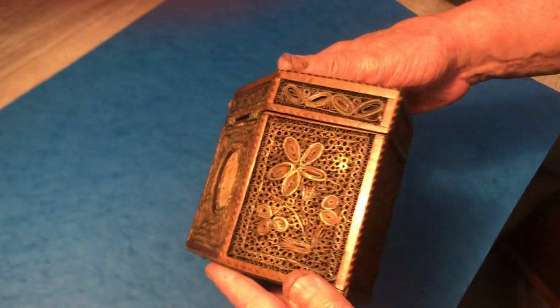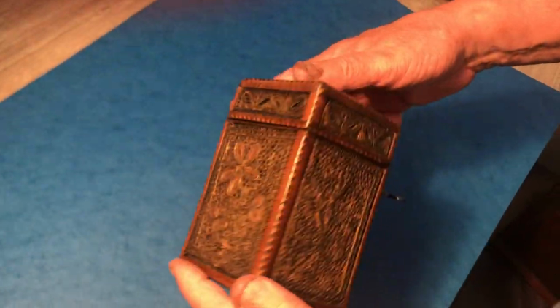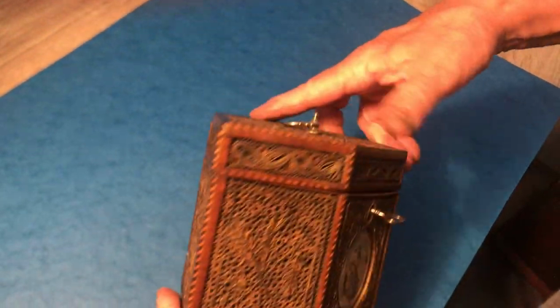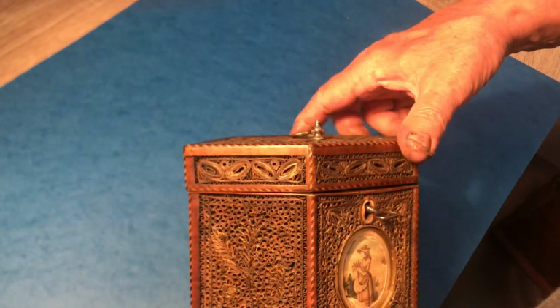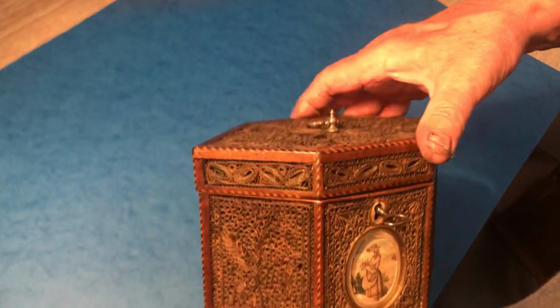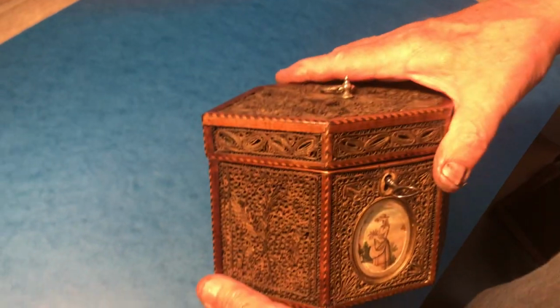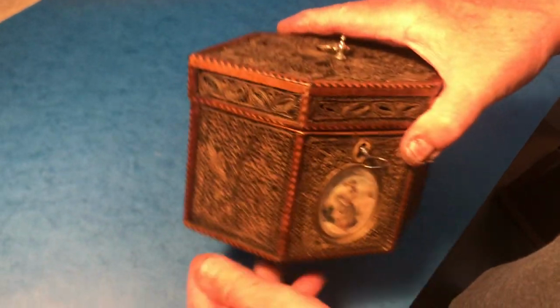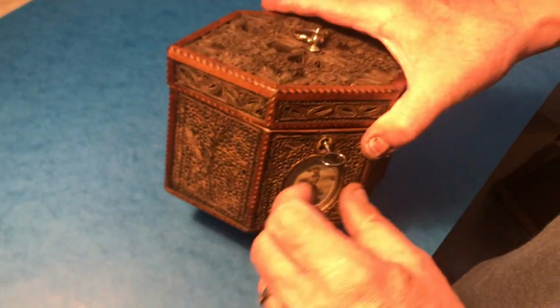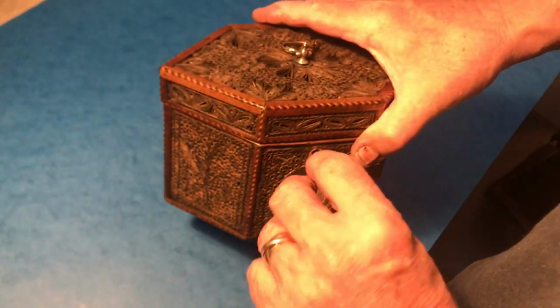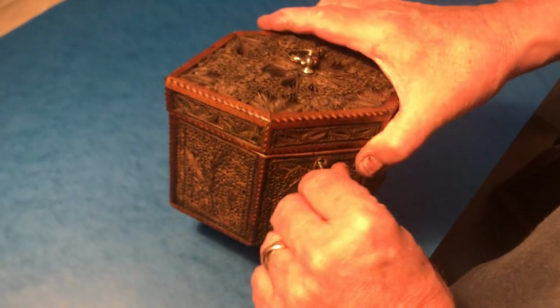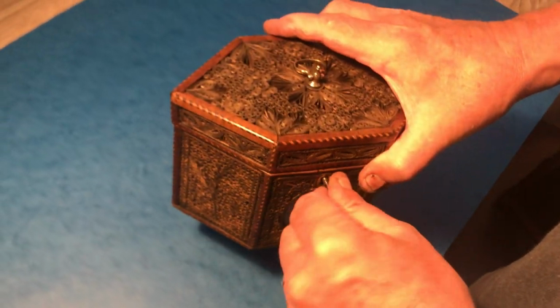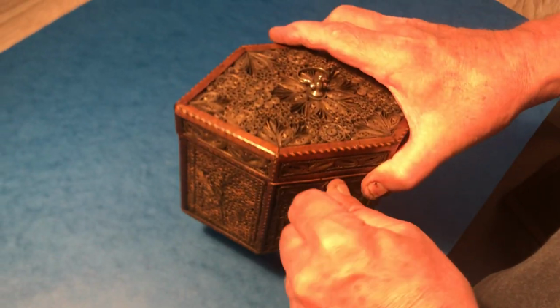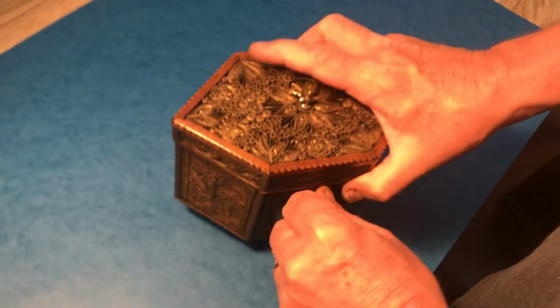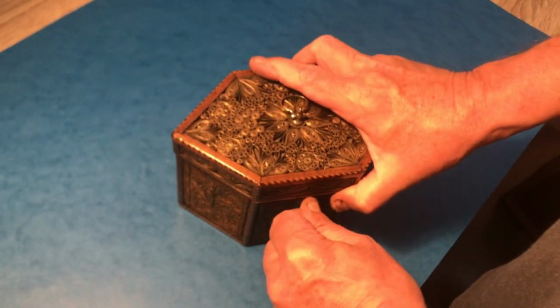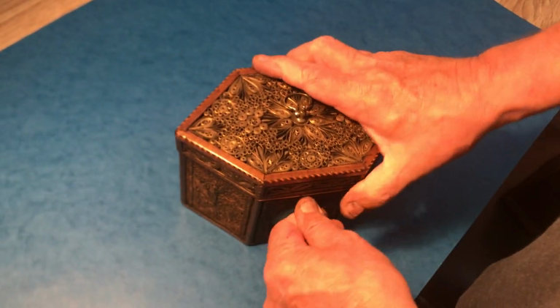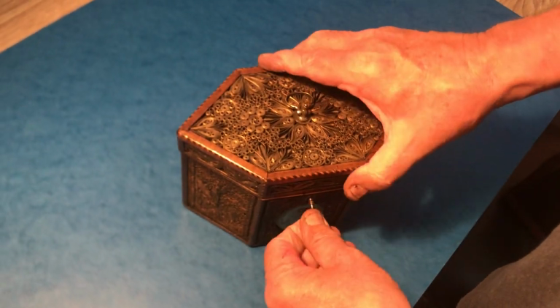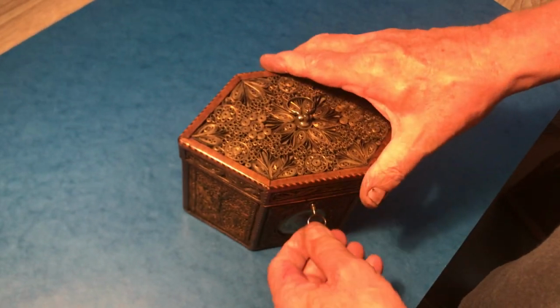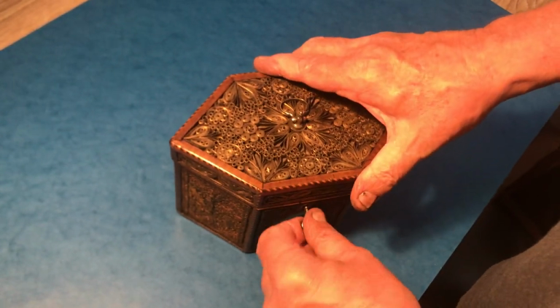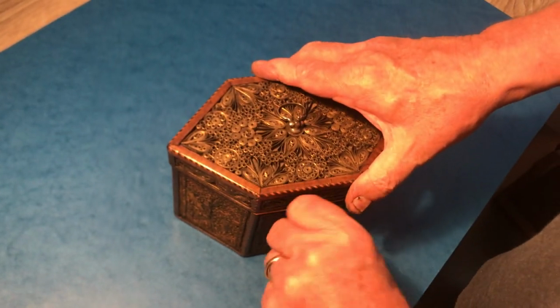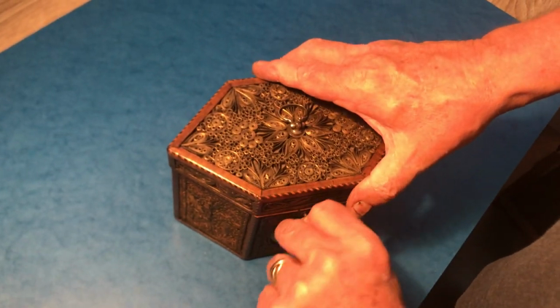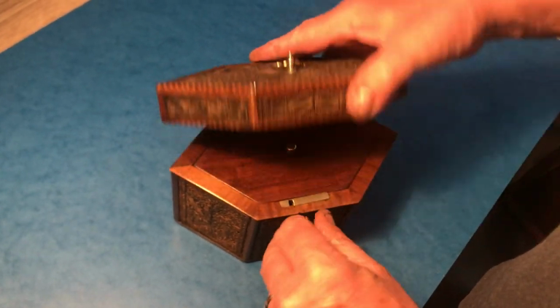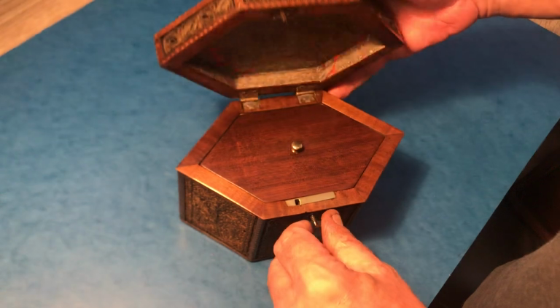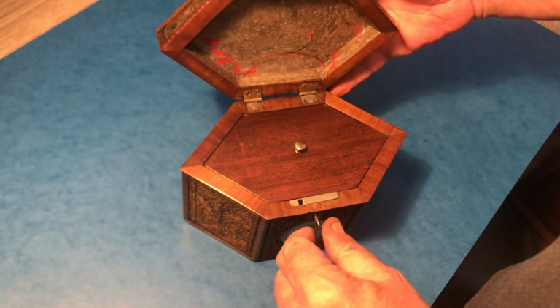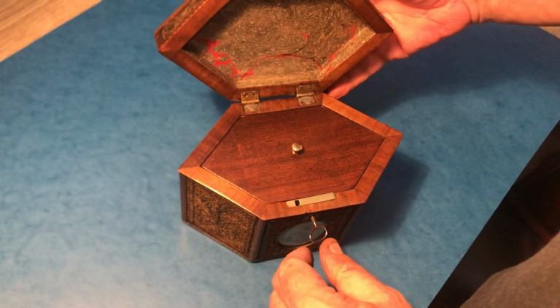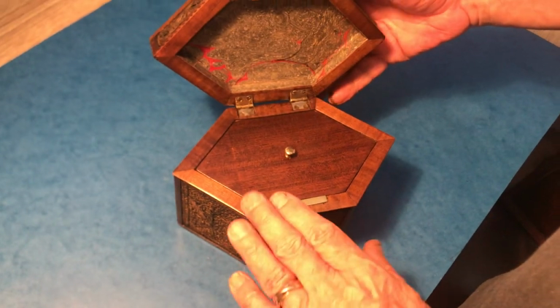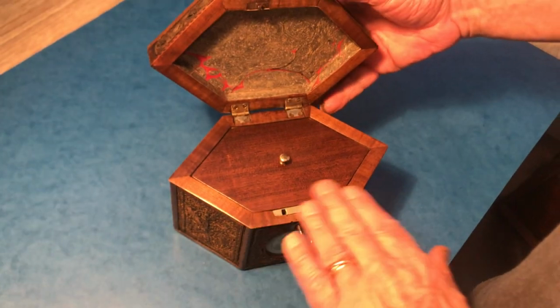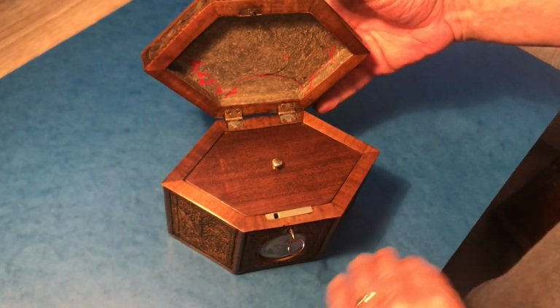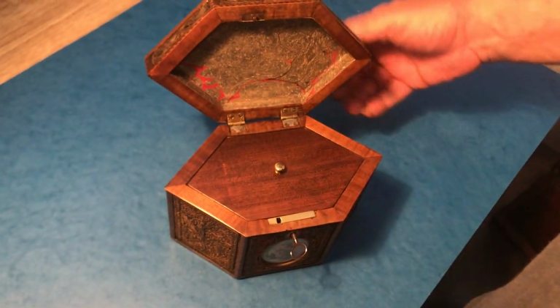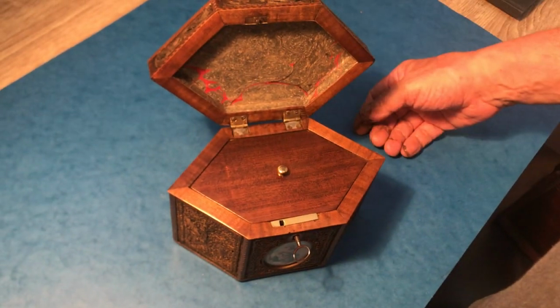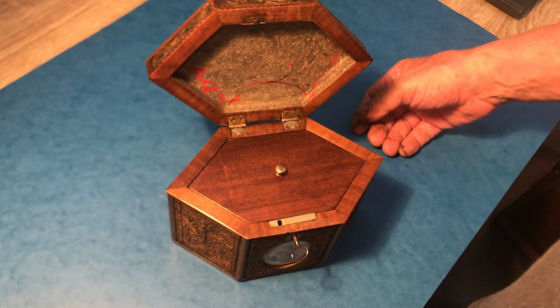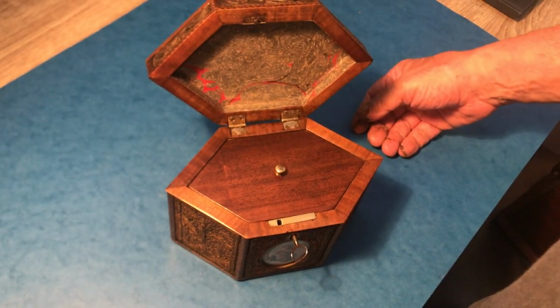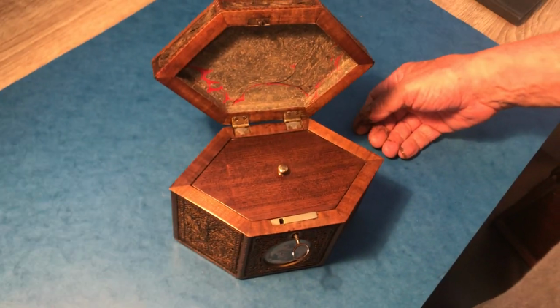Nevertheless, it's still in beautiful condition. It's got its original working key, and it is a rare, rare little box. Thank you very much.